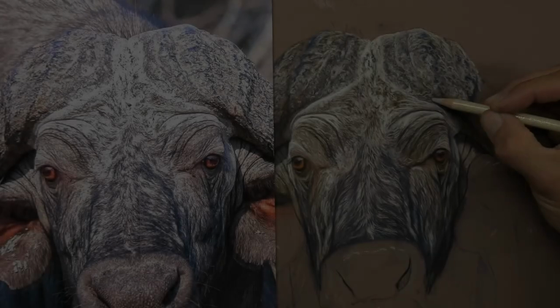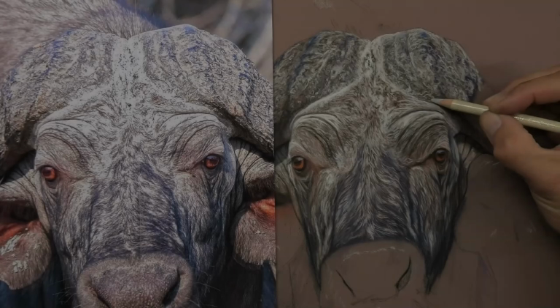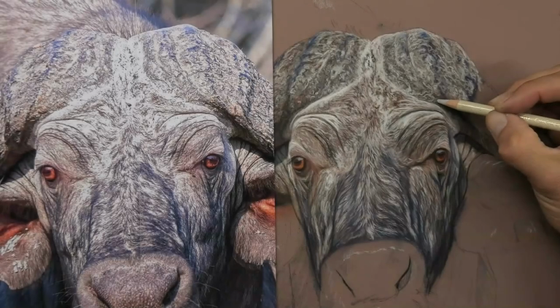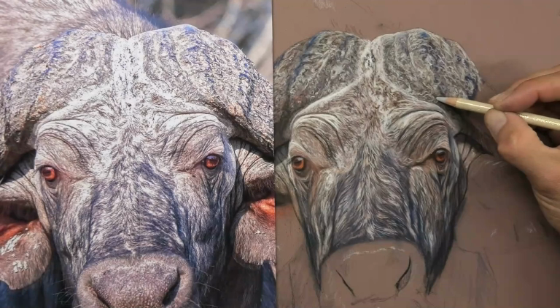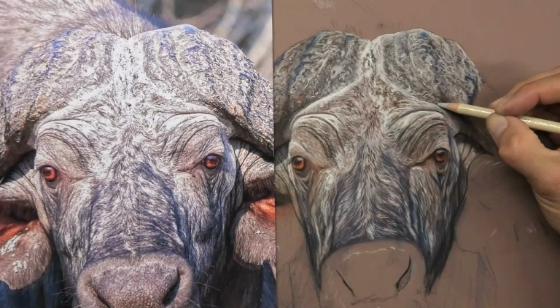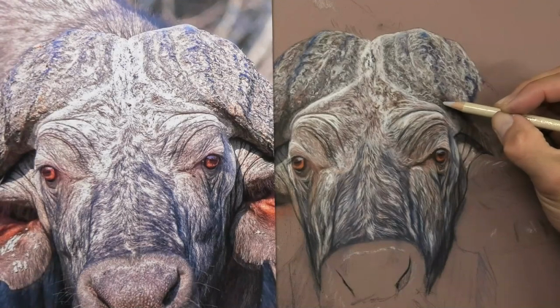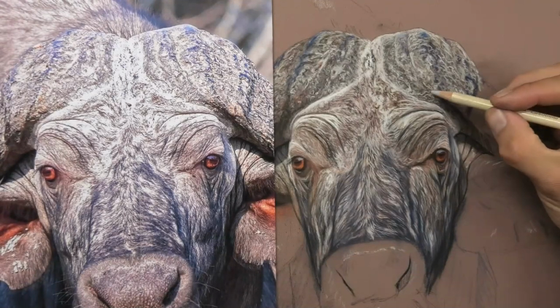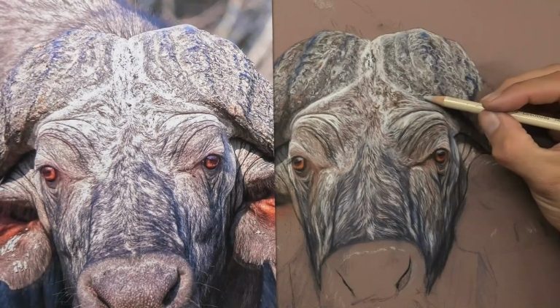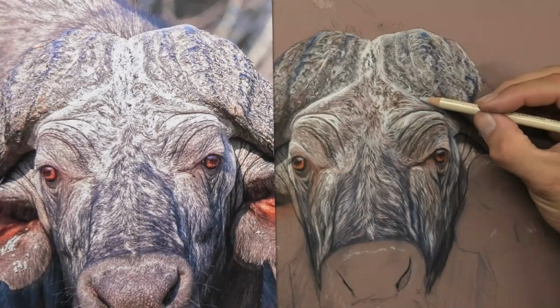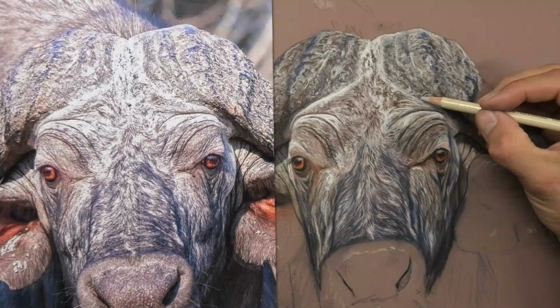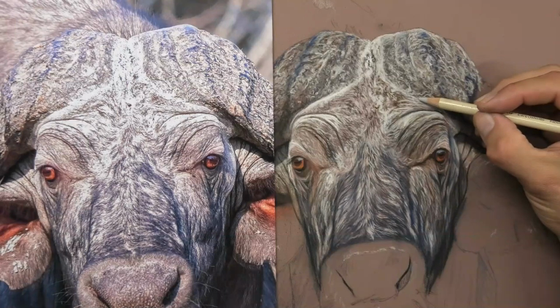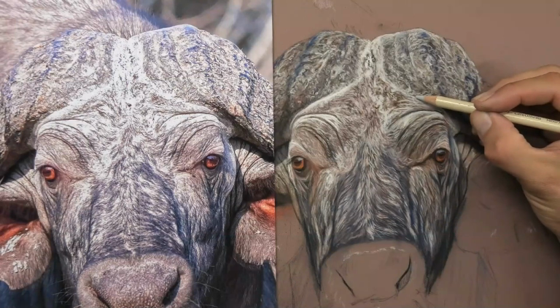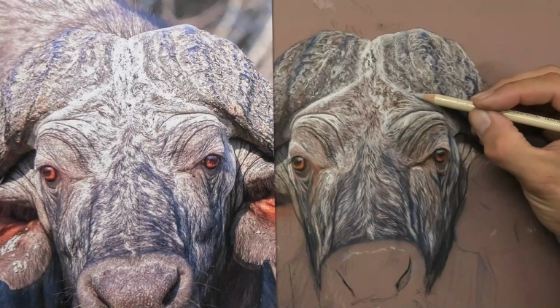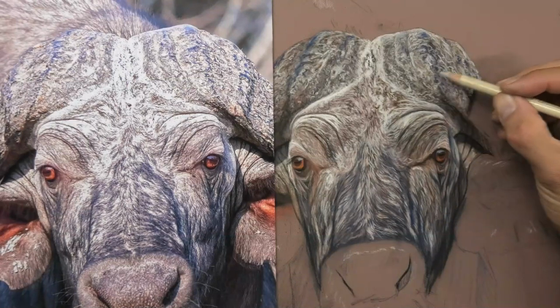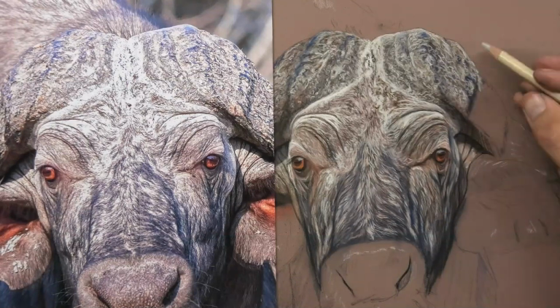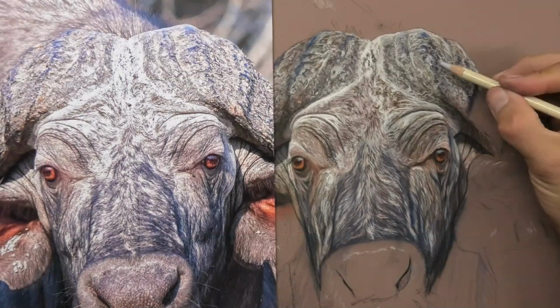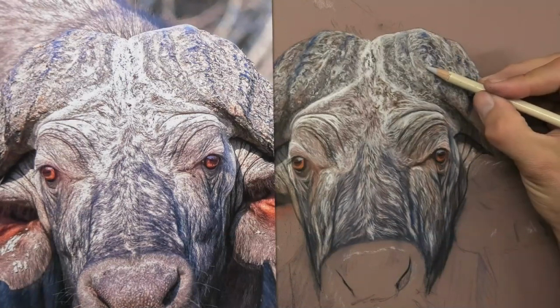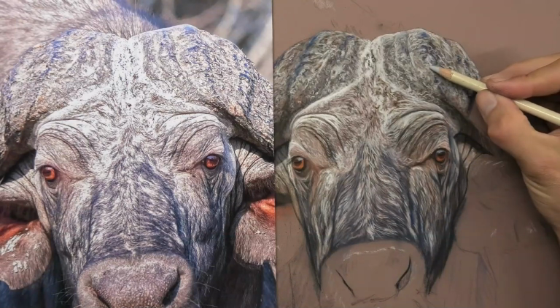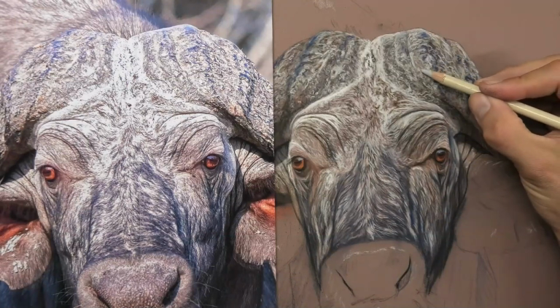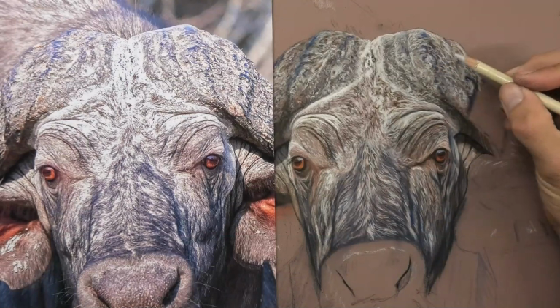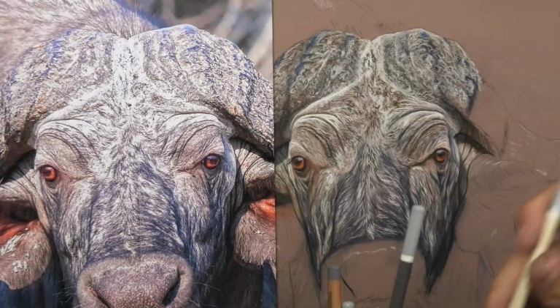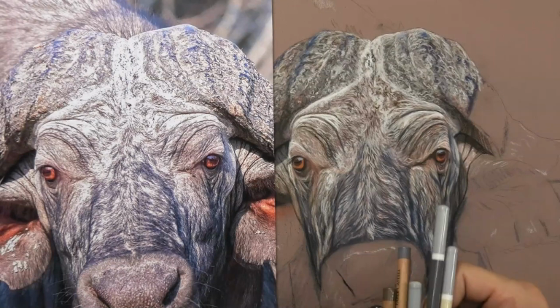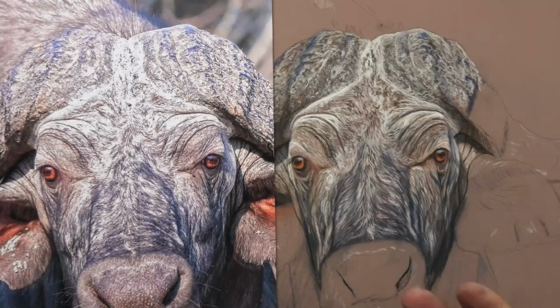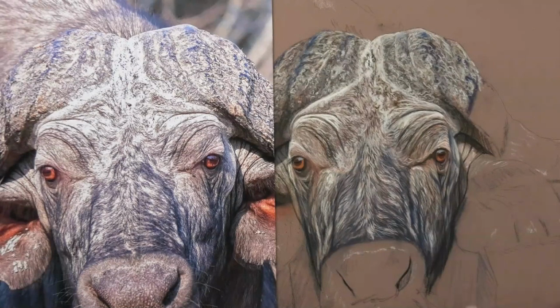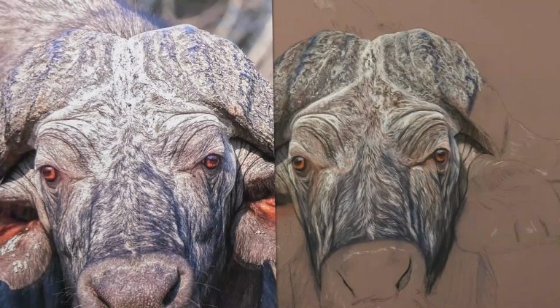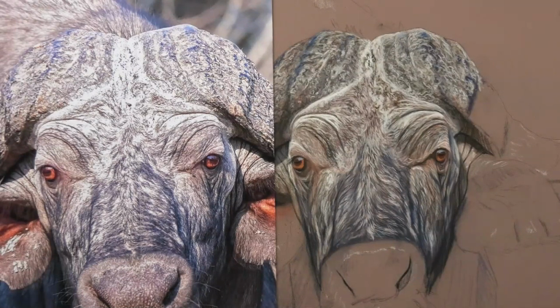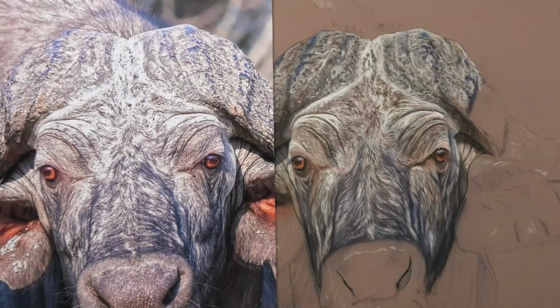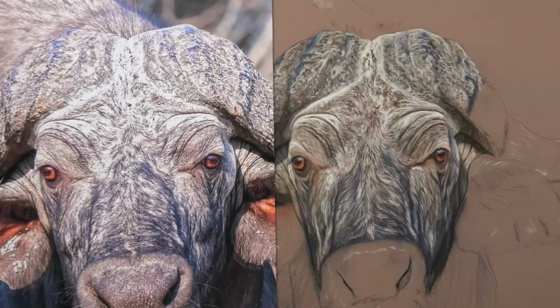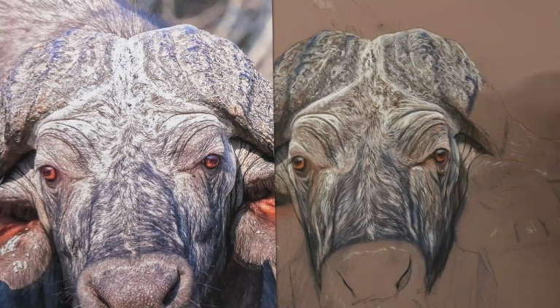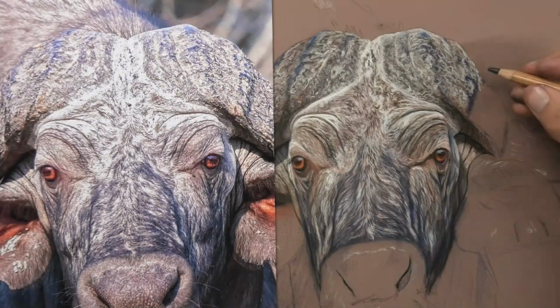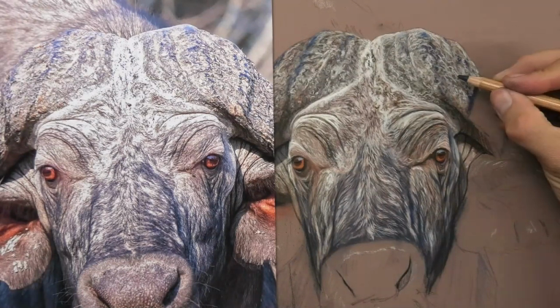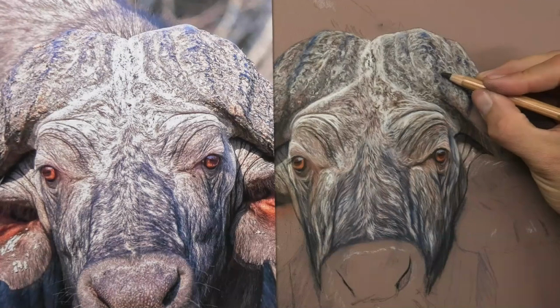Welcome into my studio. I thought I'd do something different and show you what I'm actually working on at the moment in the studio, and this is on the 17th of August 2020. So something very different for my Patreon art channel members.